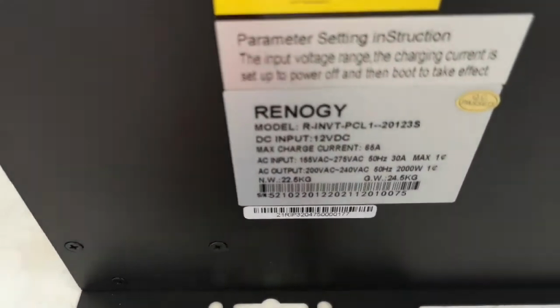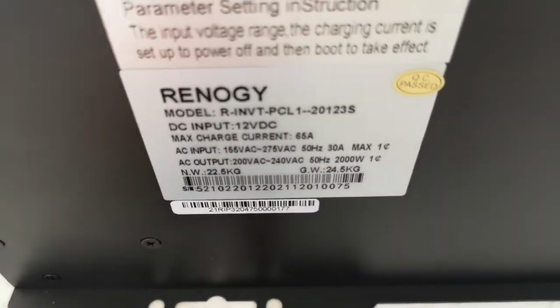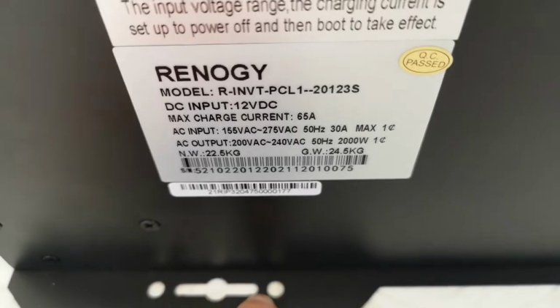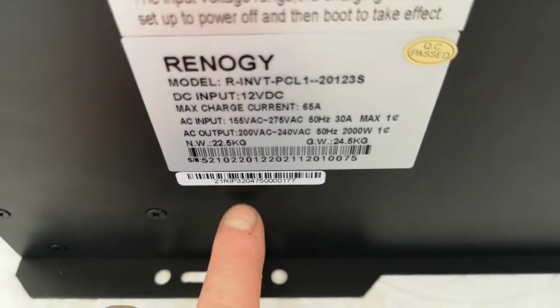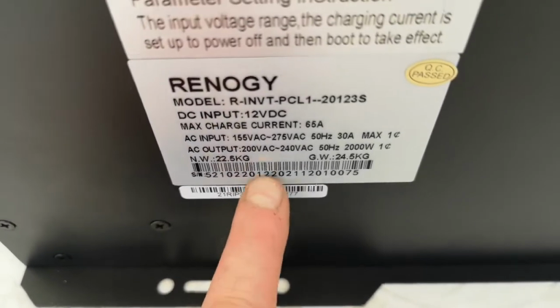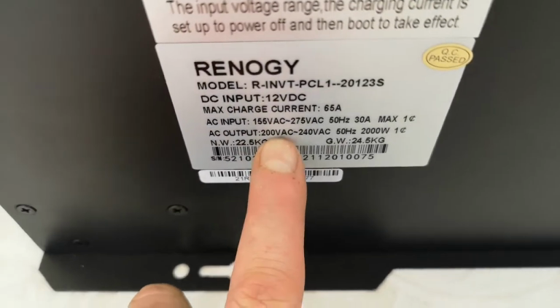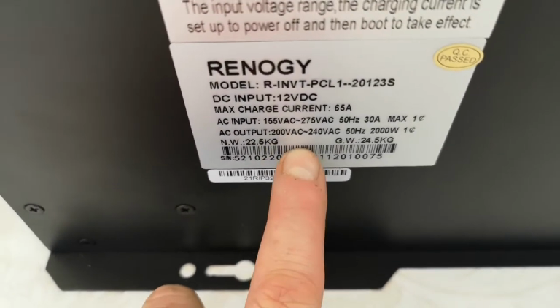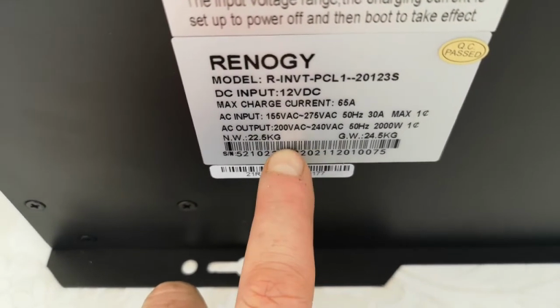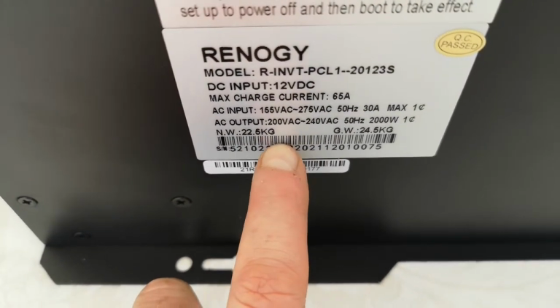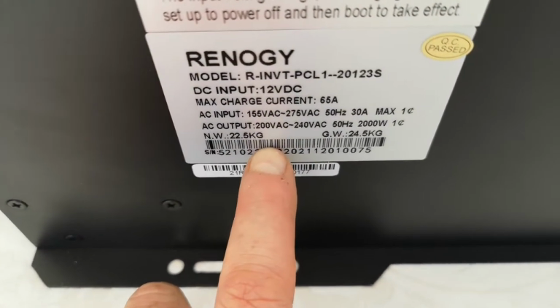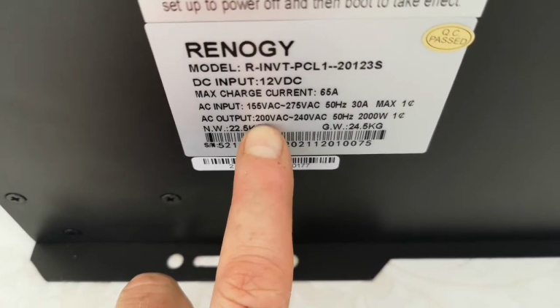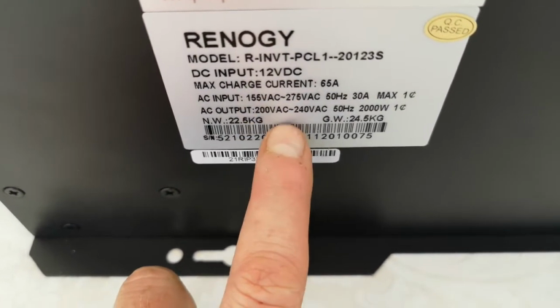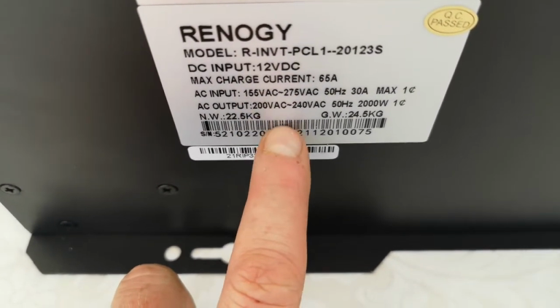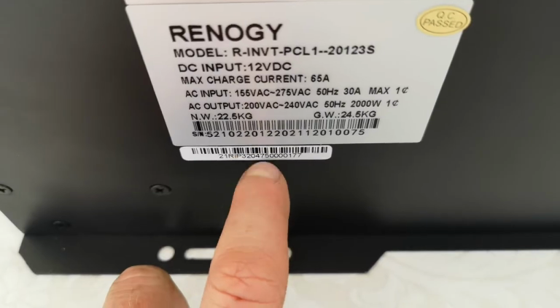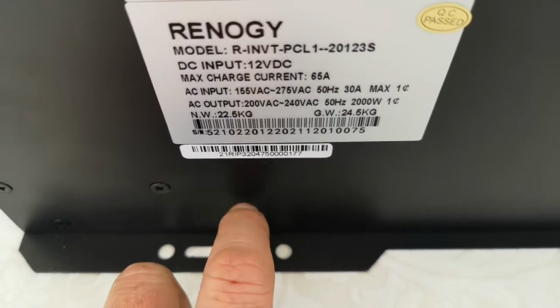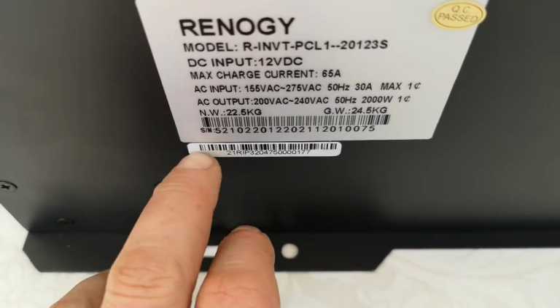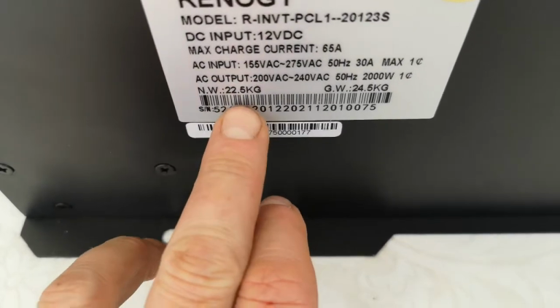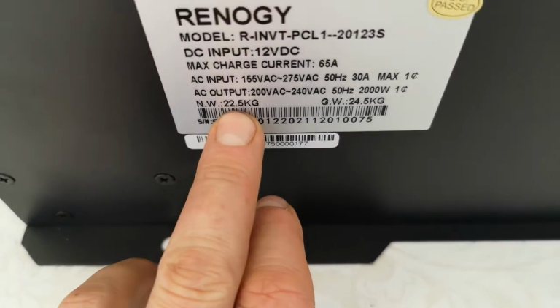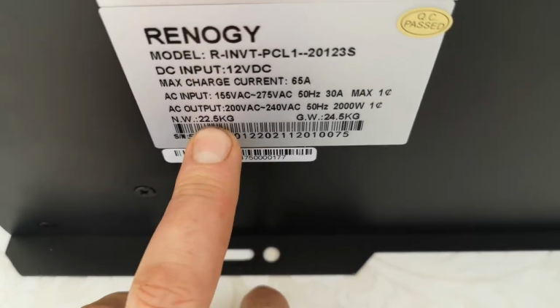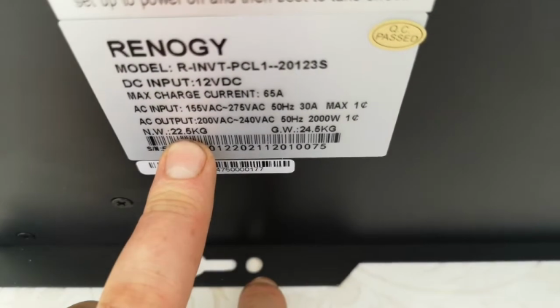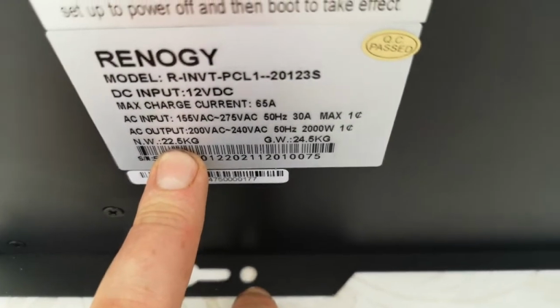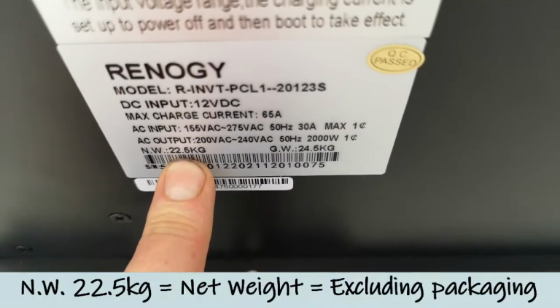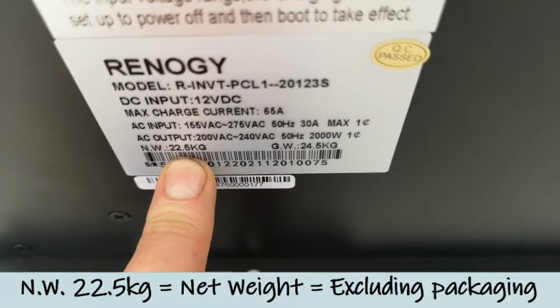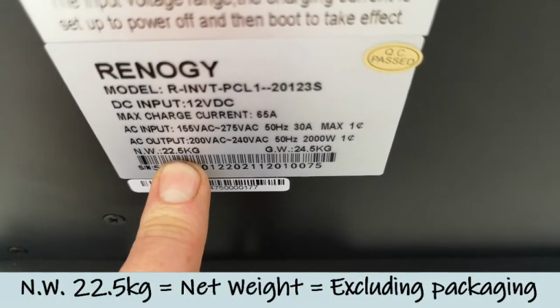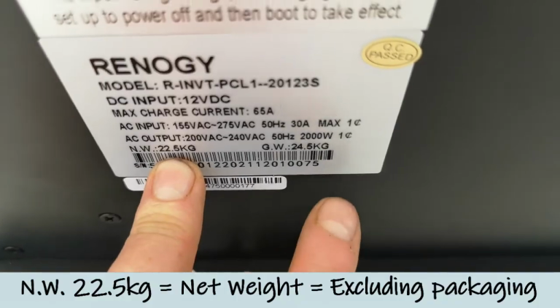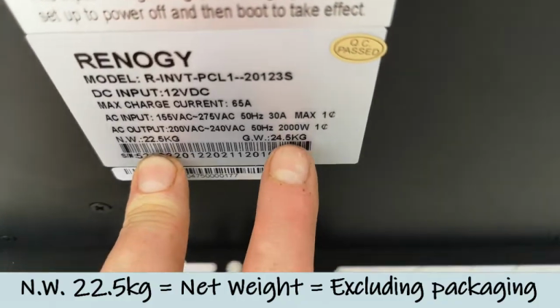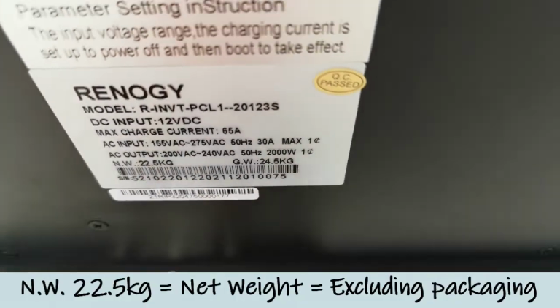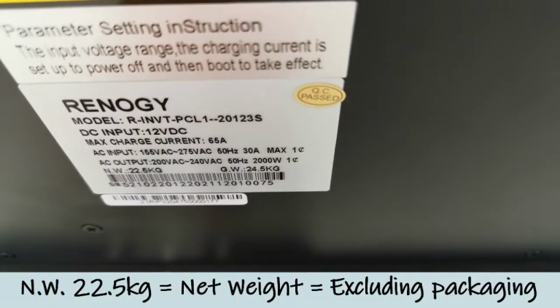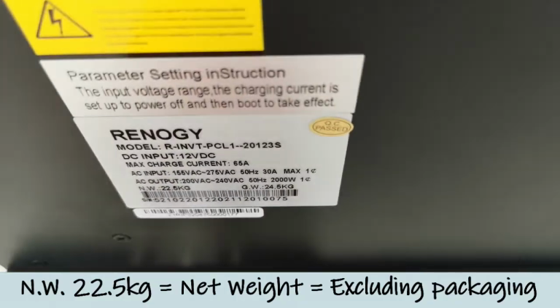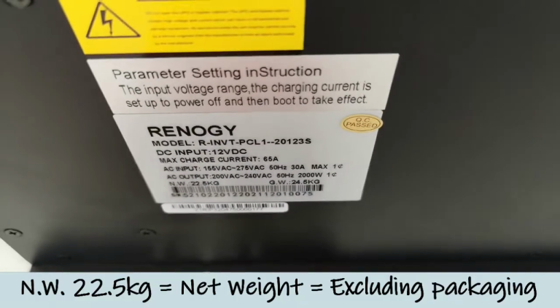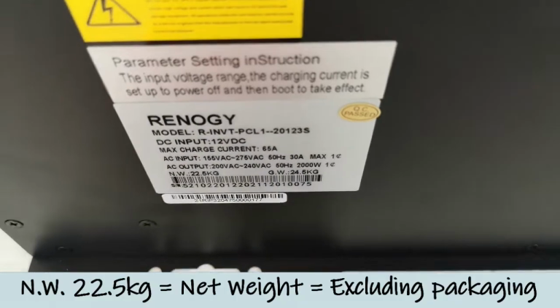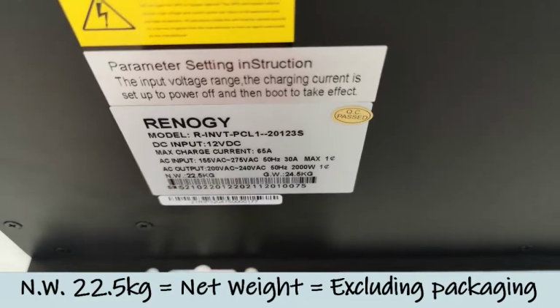The spec label tells you the max charge voltage, max charge current, and your AC input. And there's the weight — 22 and a half kilograms. So it's nearly 25 kilograms — it's a bit of weight.